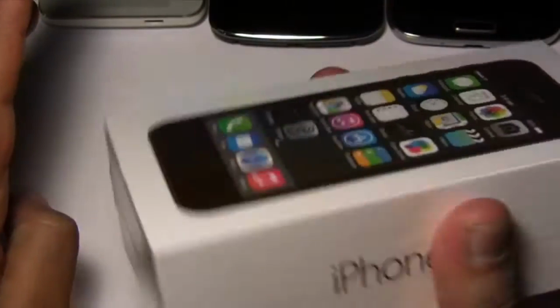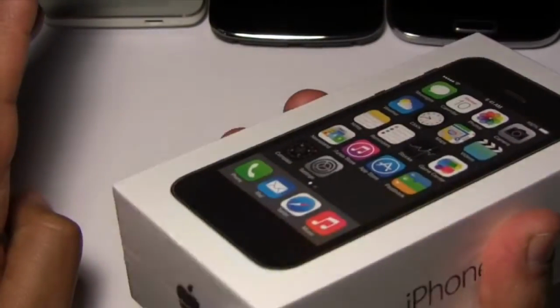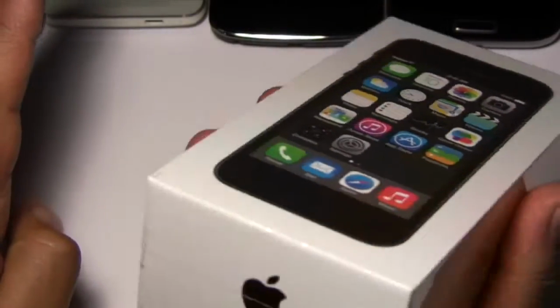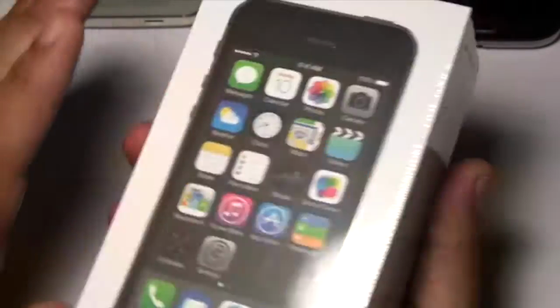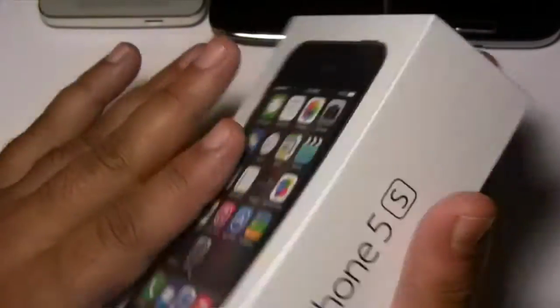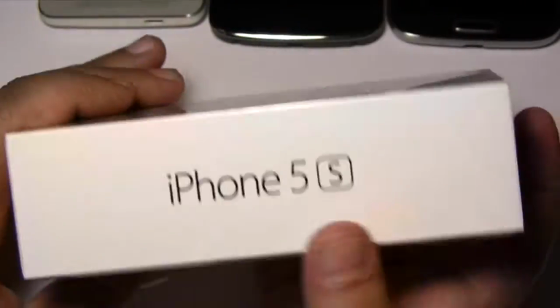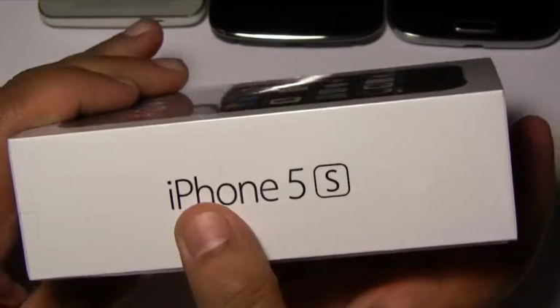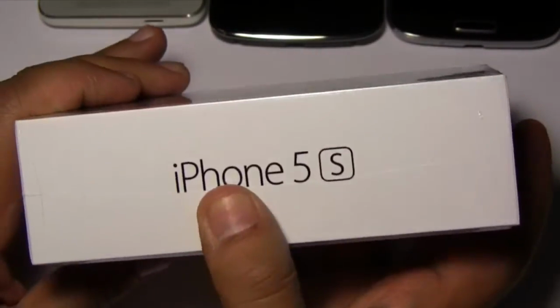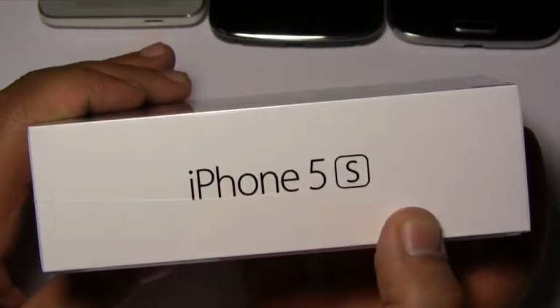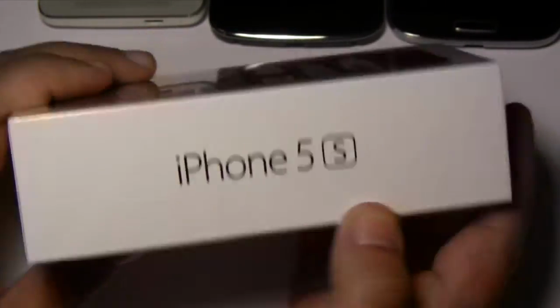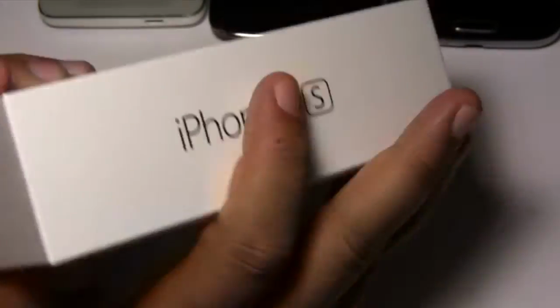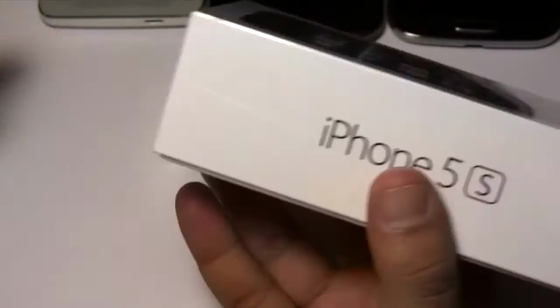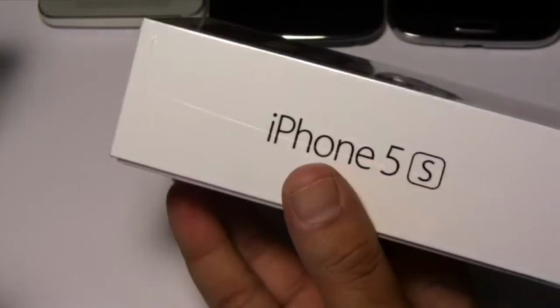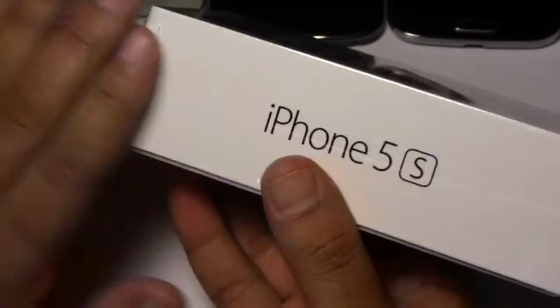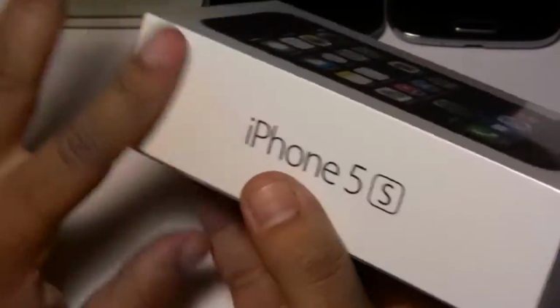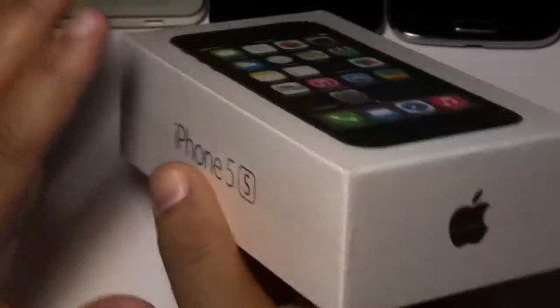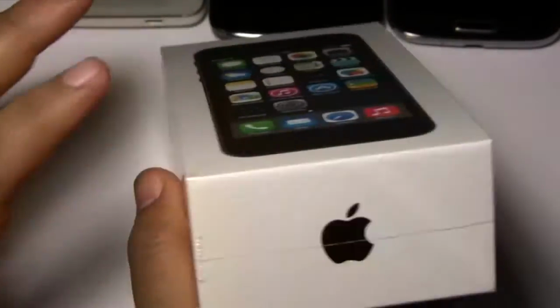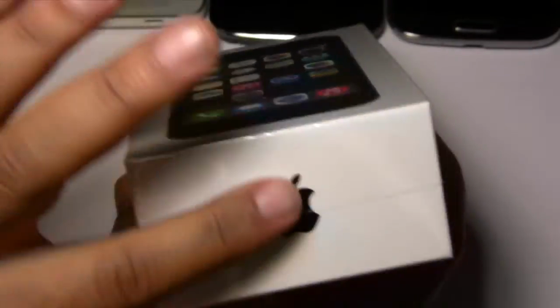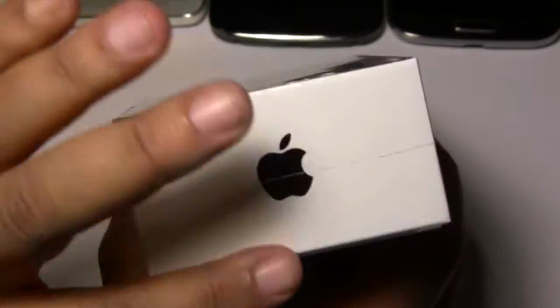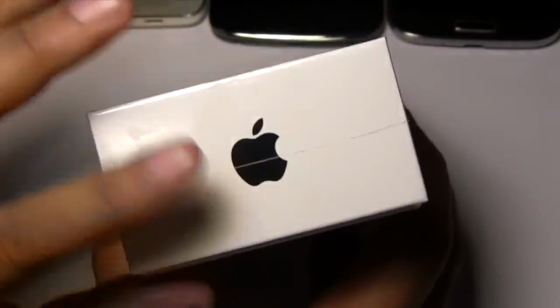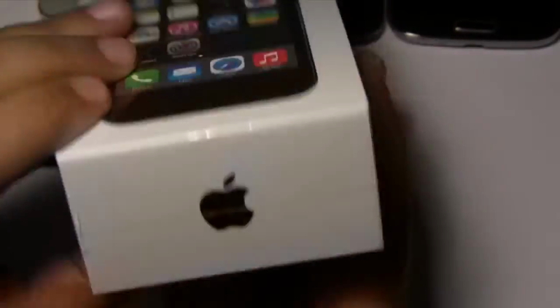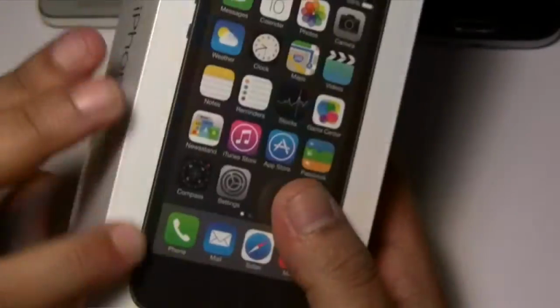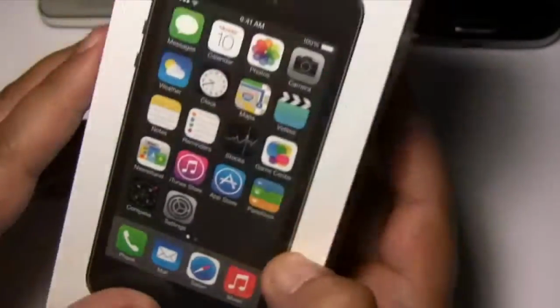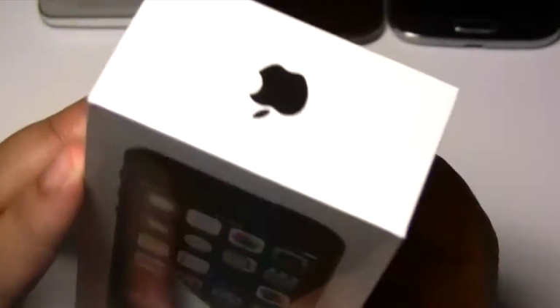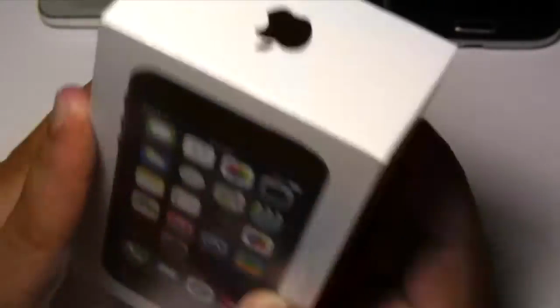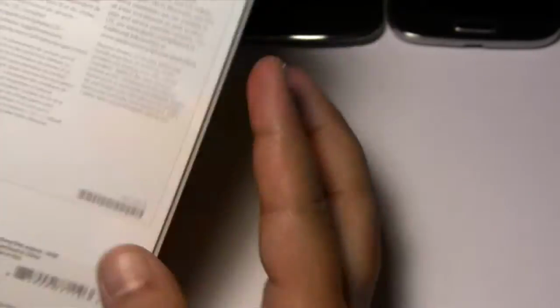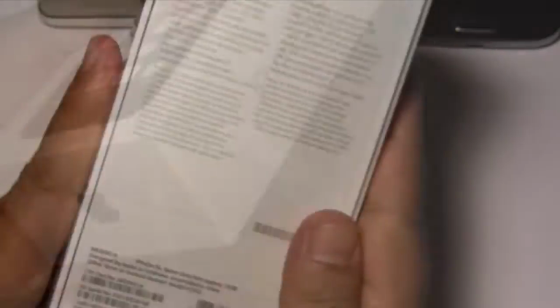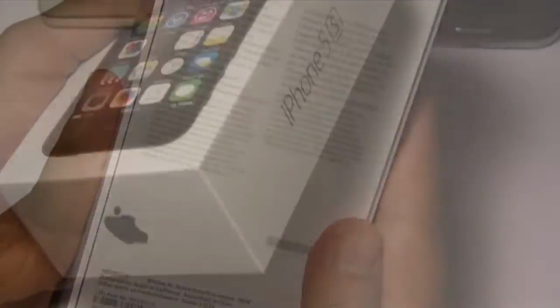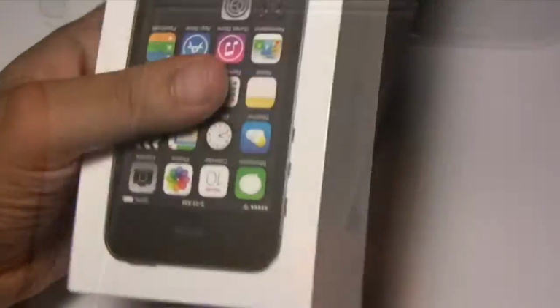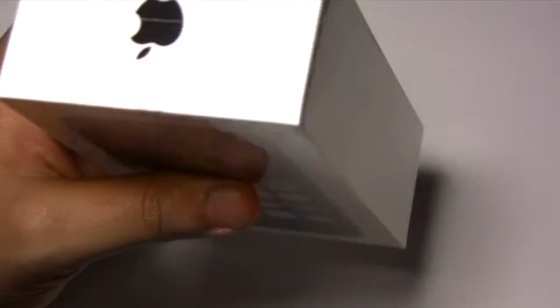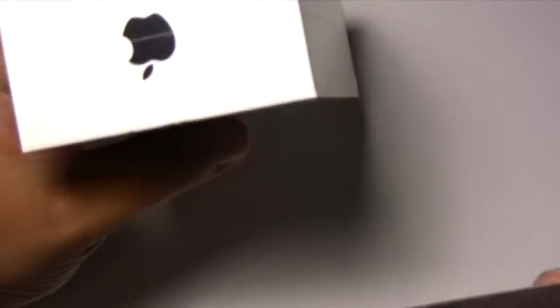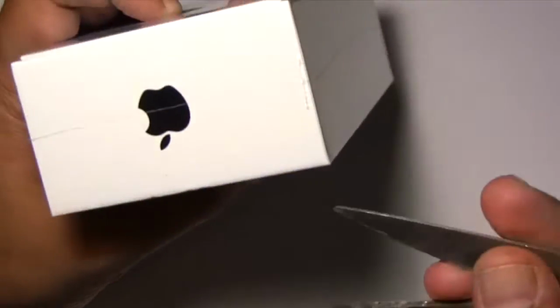It's a pretty small box with 'iPhone 5s' written on either side and the Apple logo at the top and the bottom. Okay let's open it up.